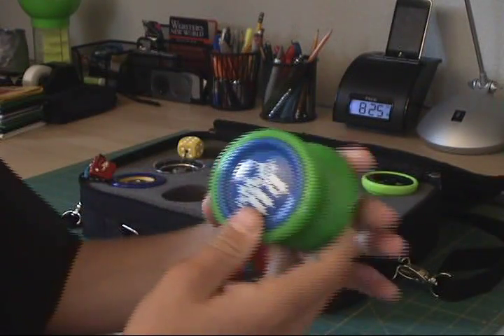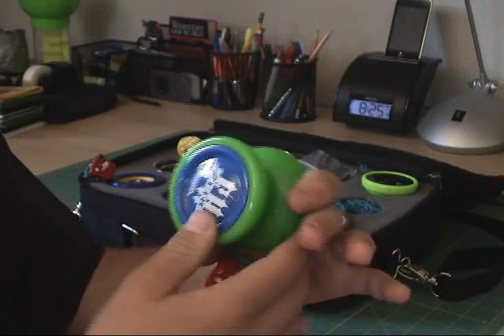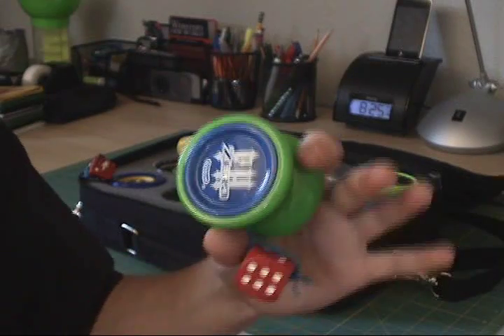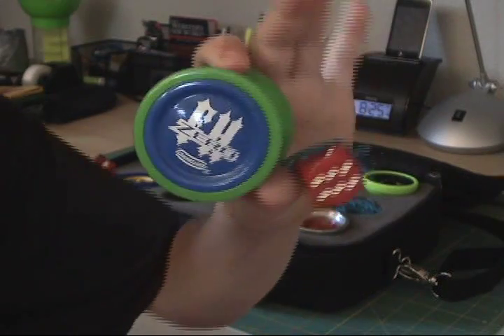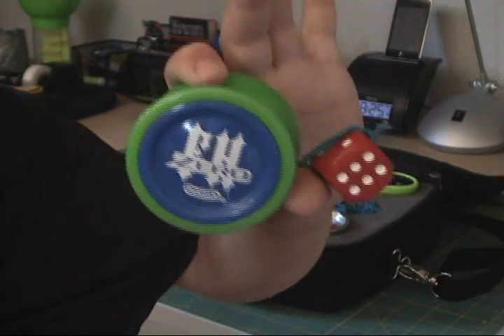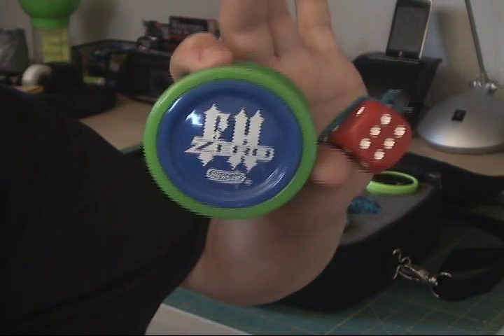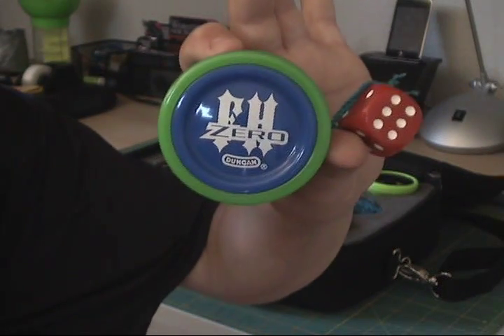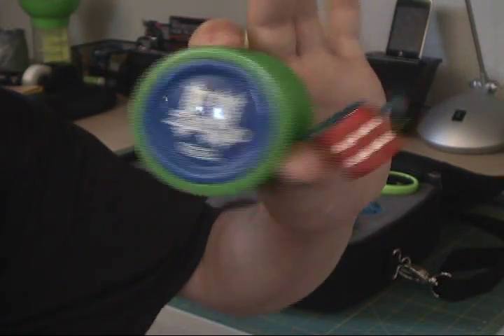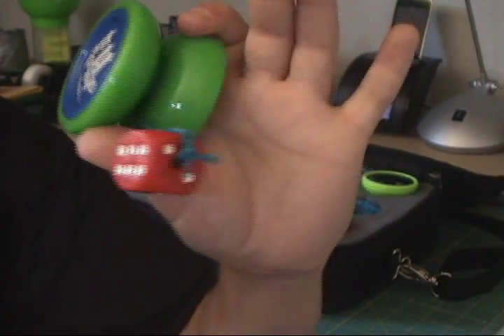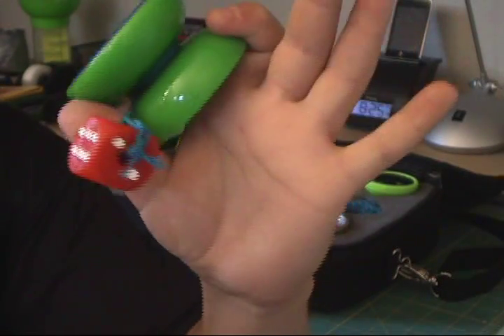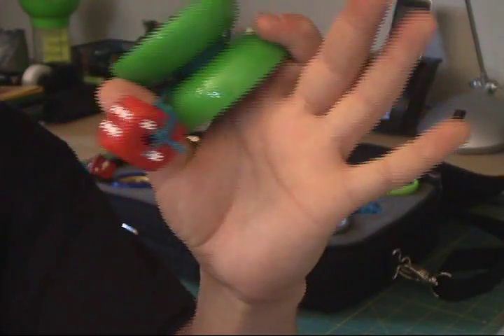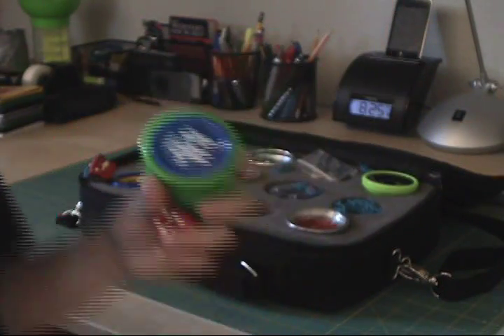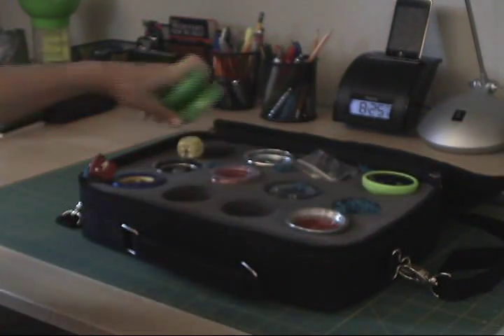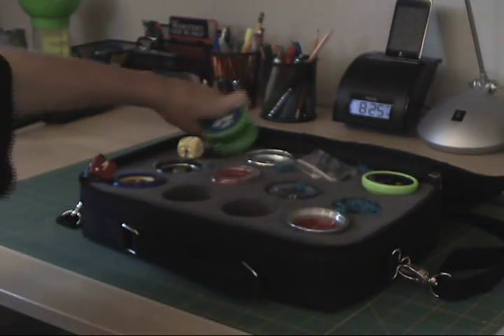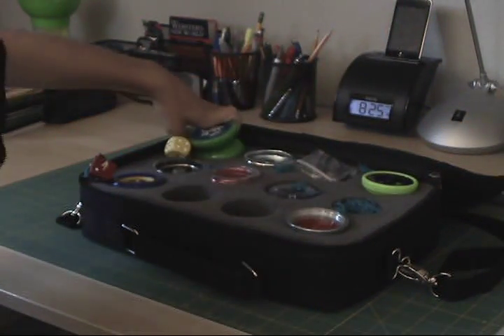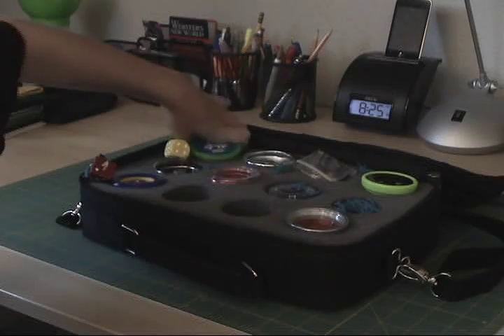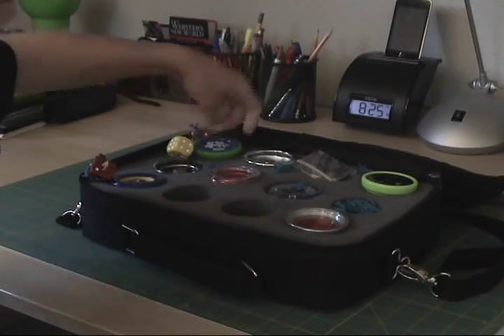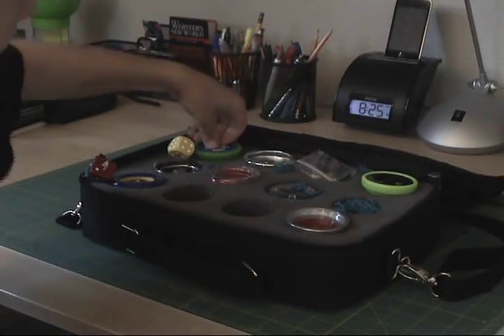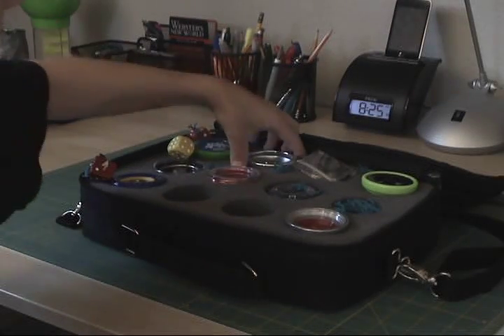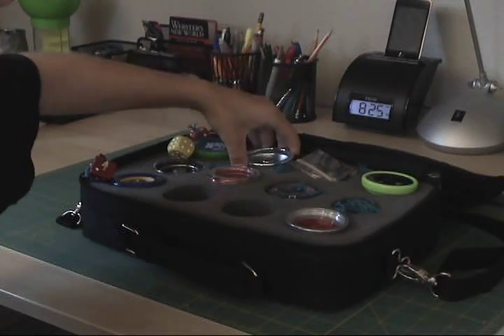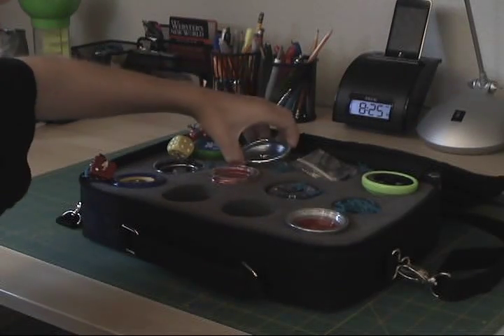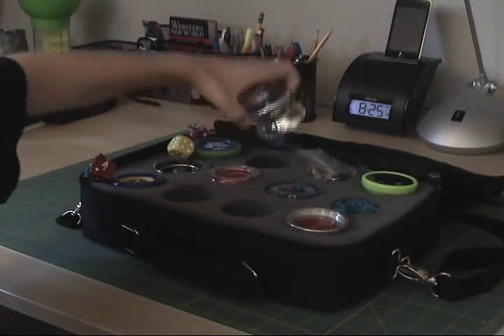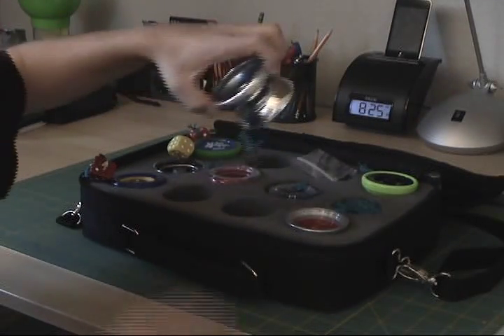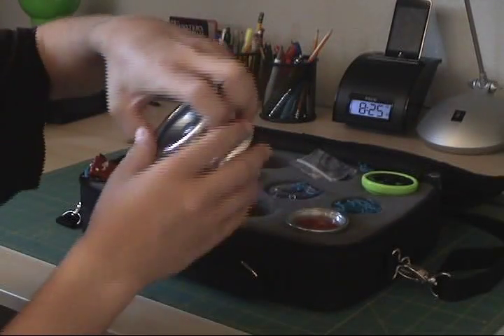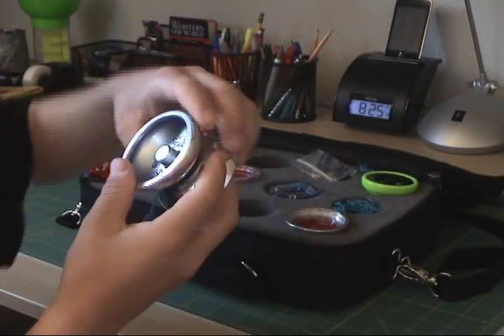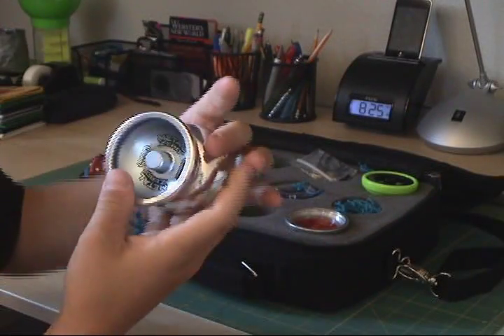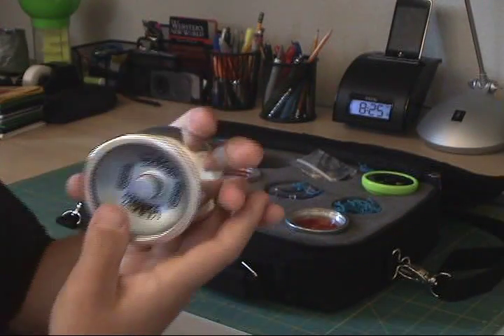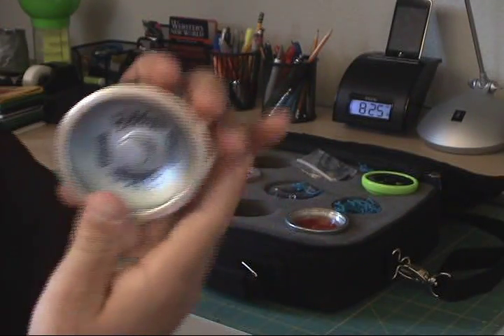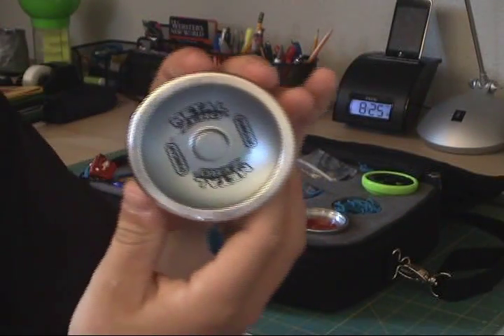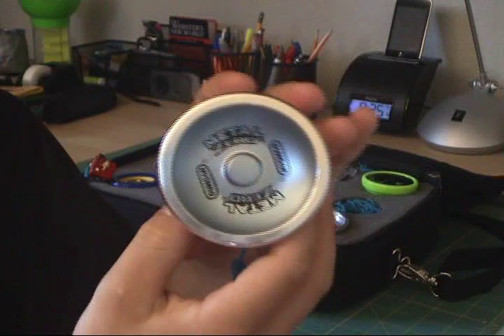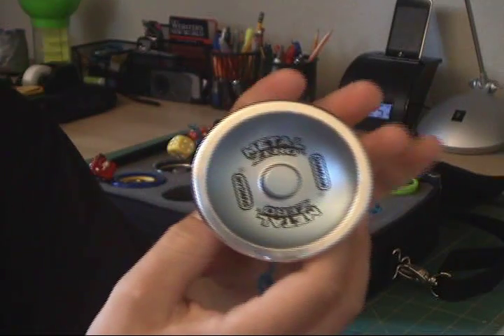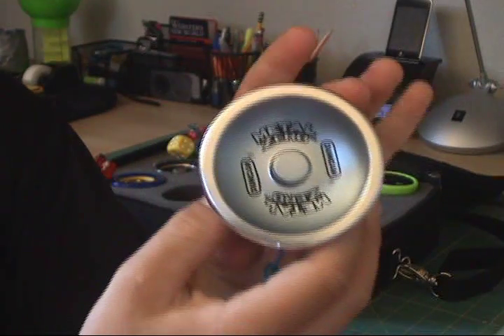This is my Duncan Freehand Zero. This is my Duncan Metal Zero.